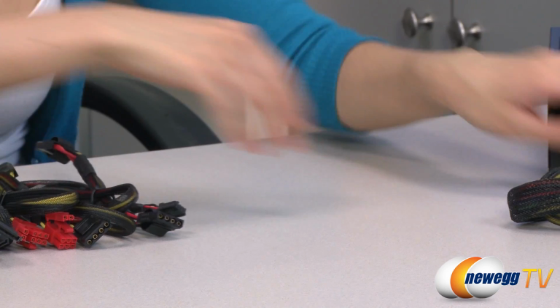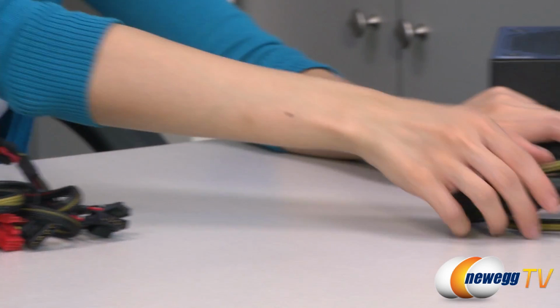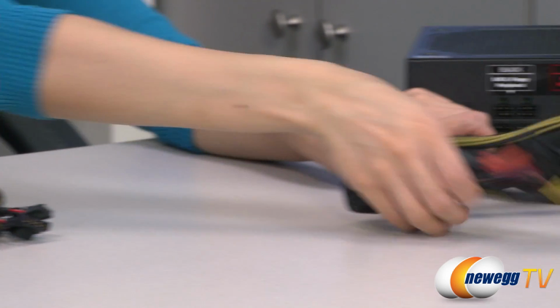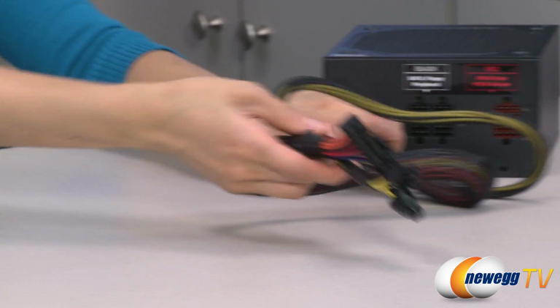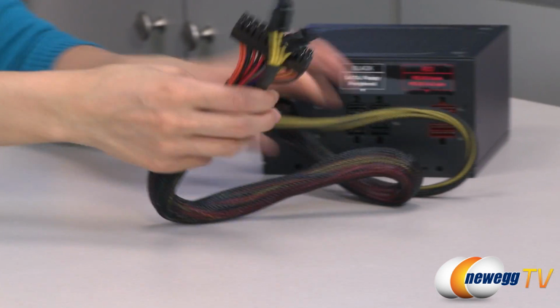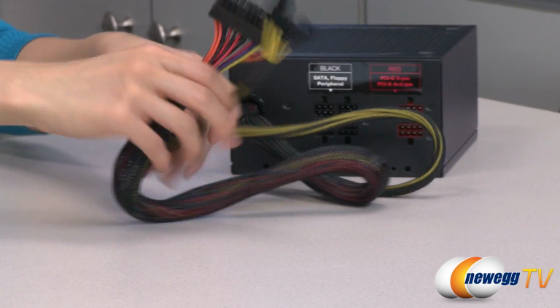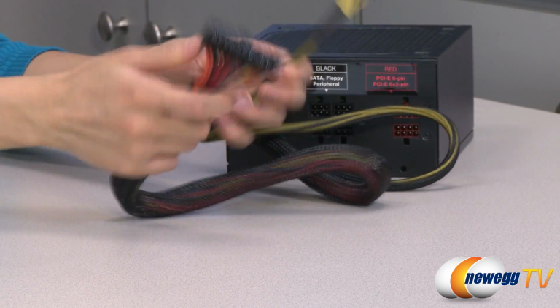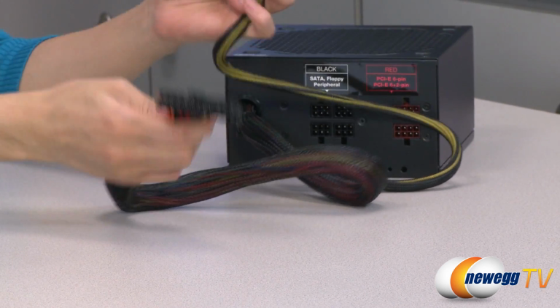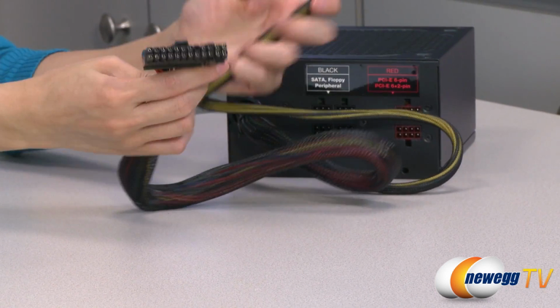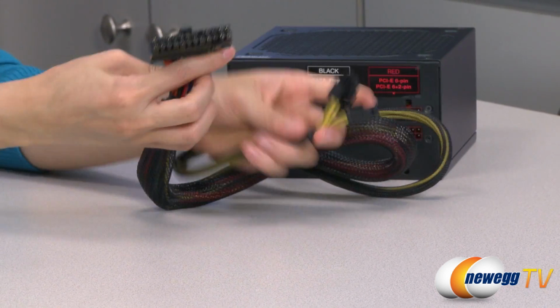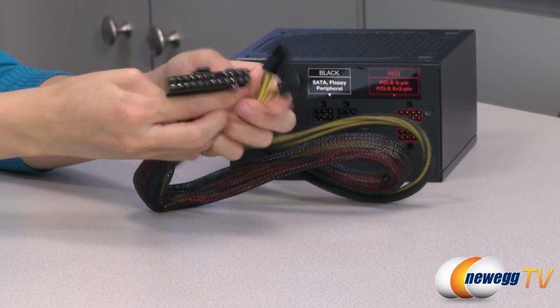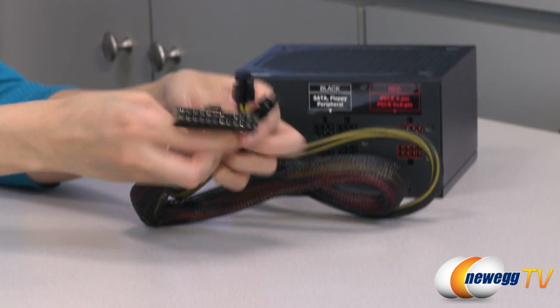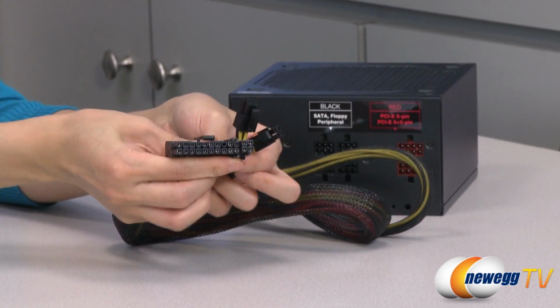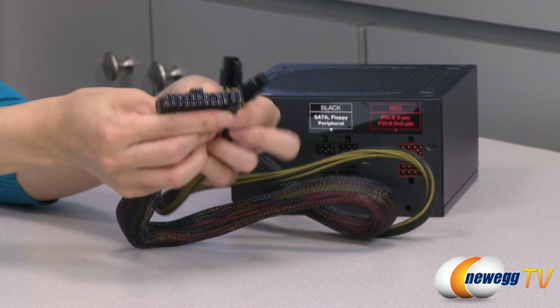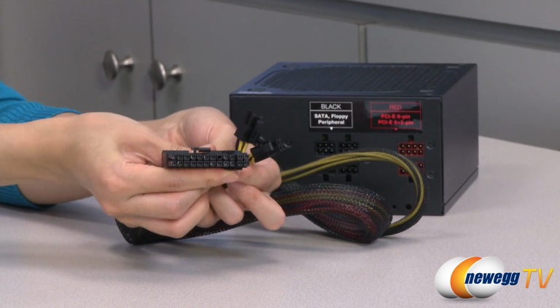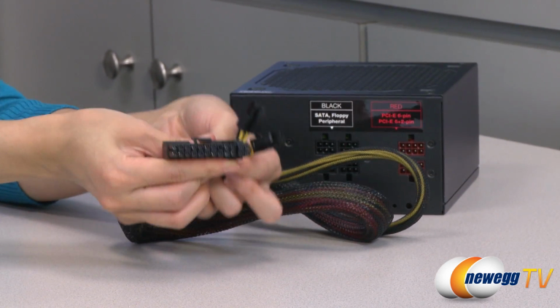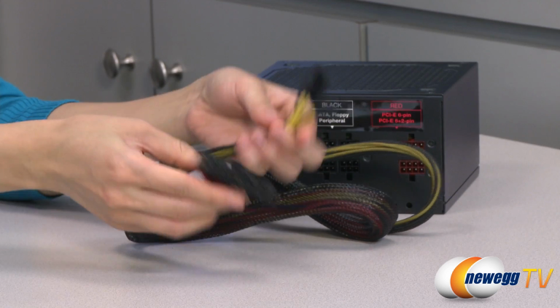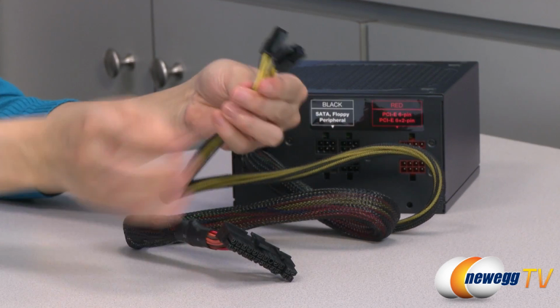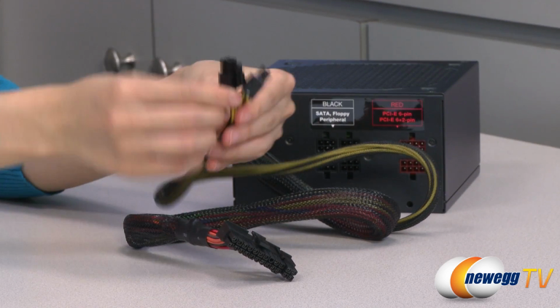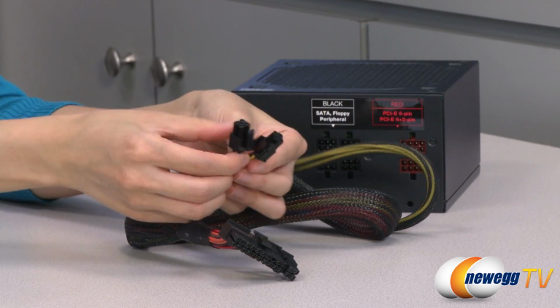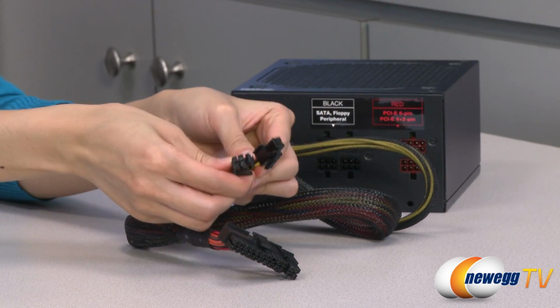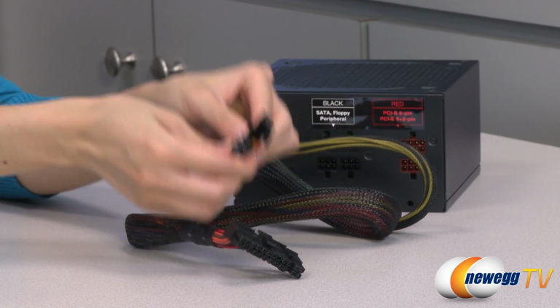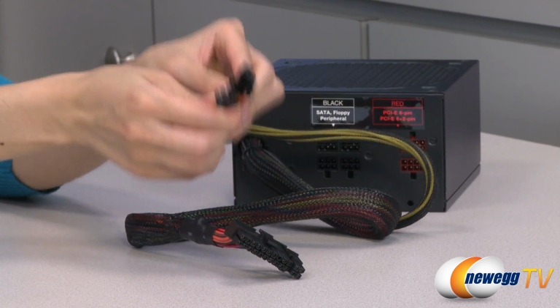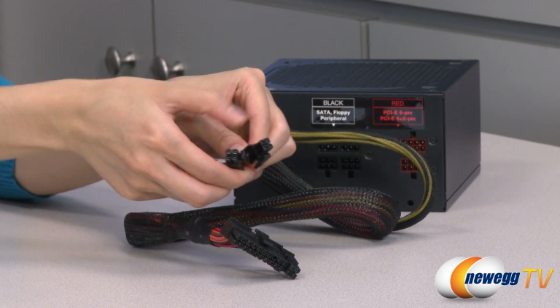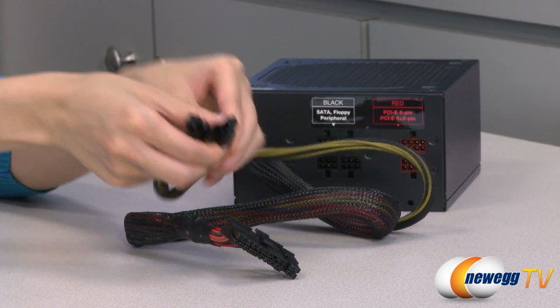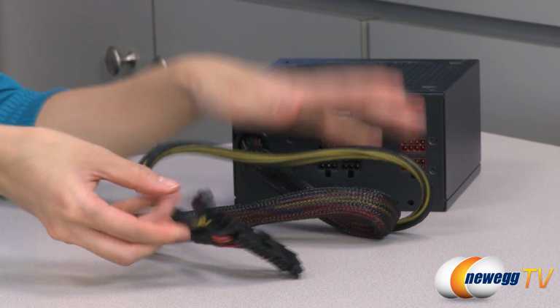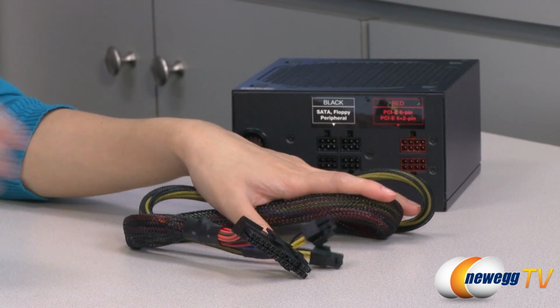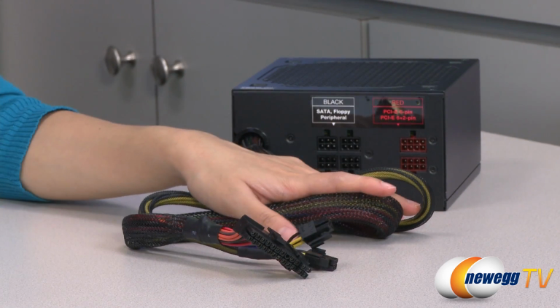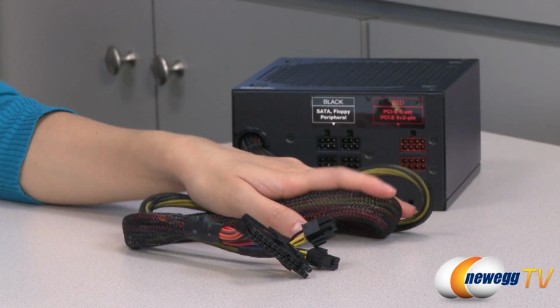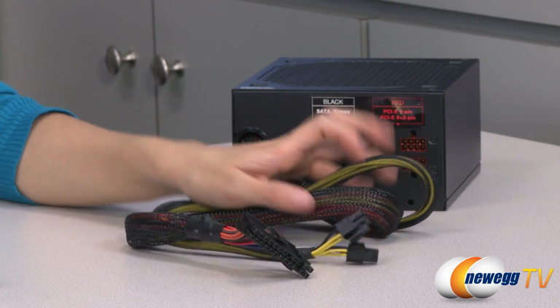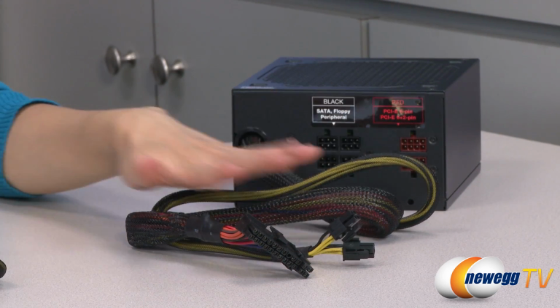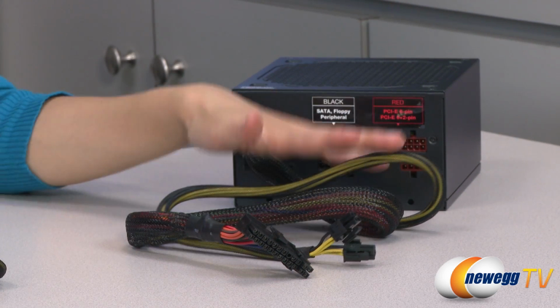Finally we have the non-modular cables with your 20-plus-4 pin main connector and your 4-plus-4 pin CPU plug, and all of these cables are sleeved.